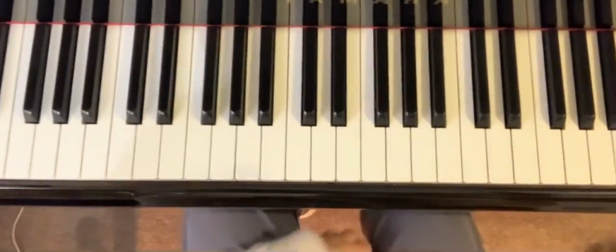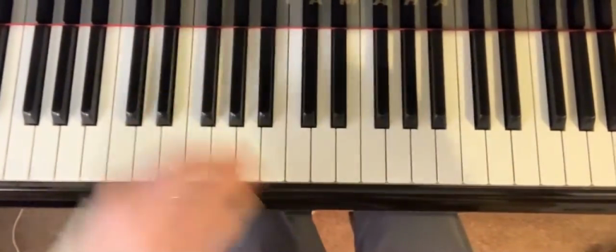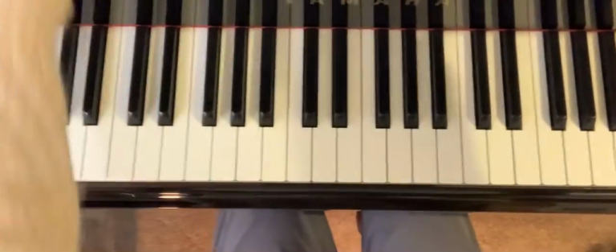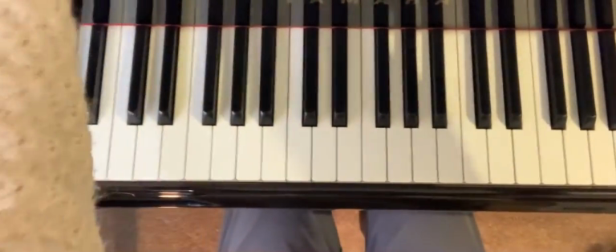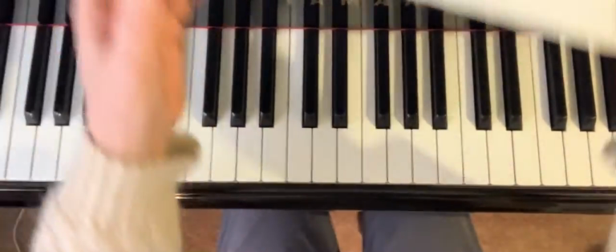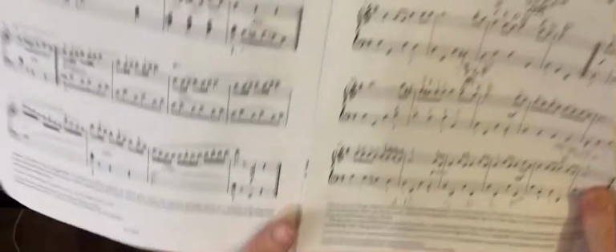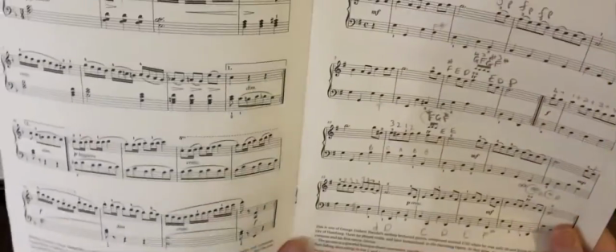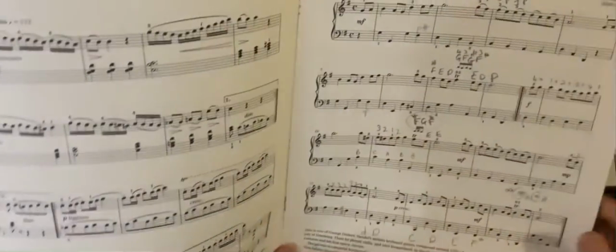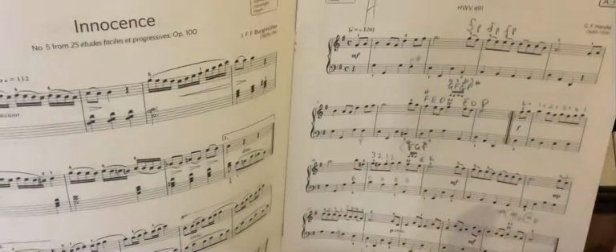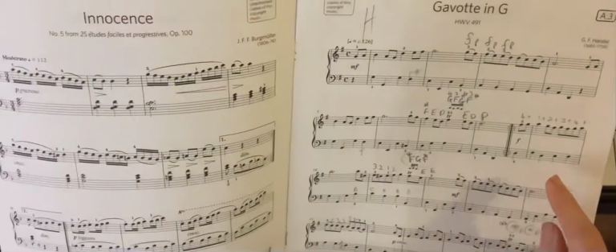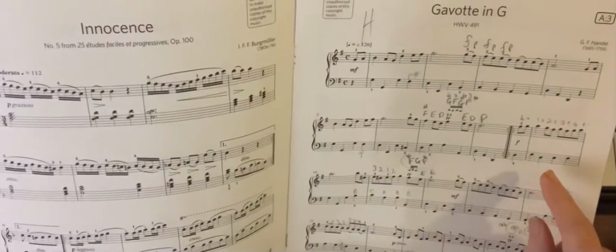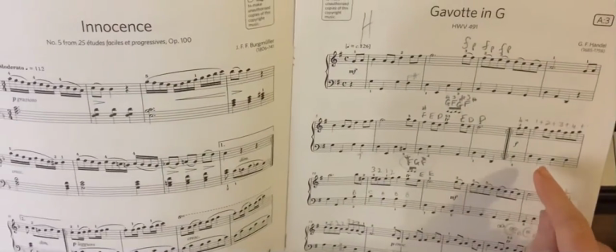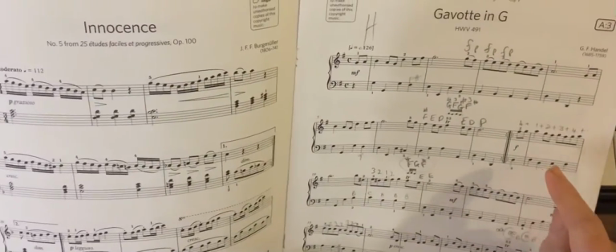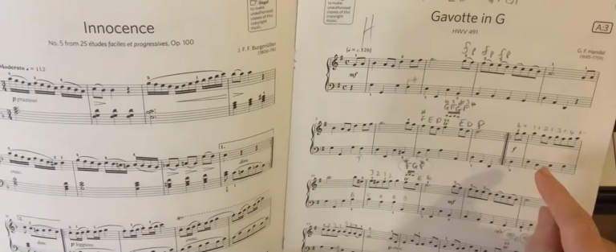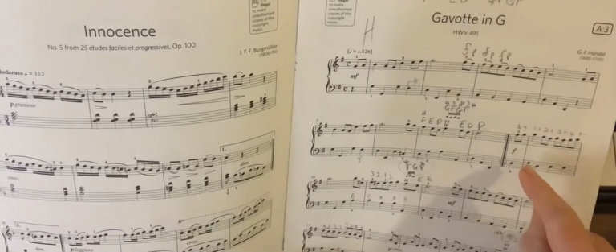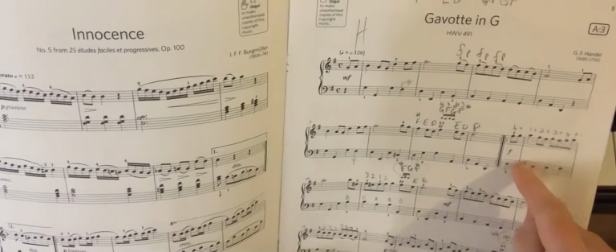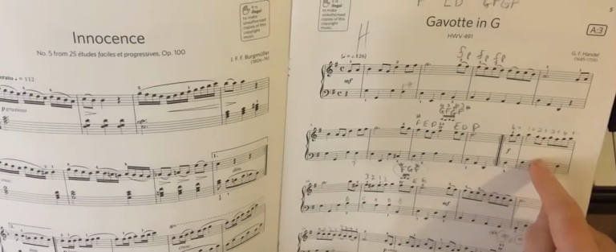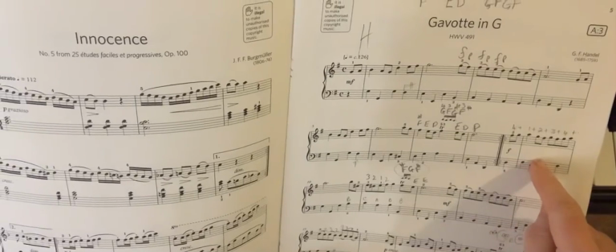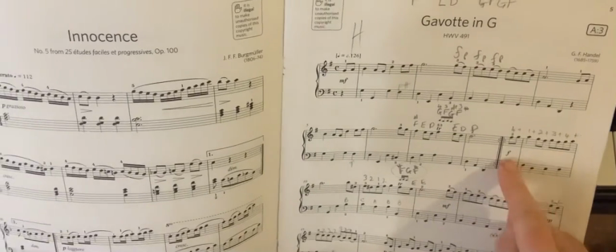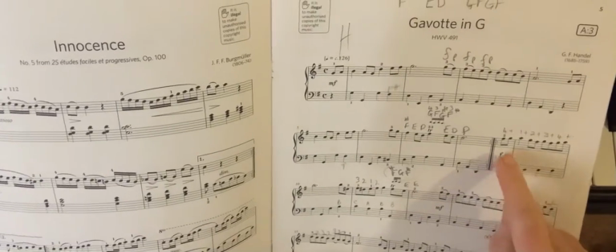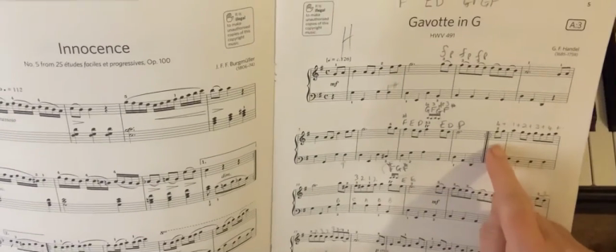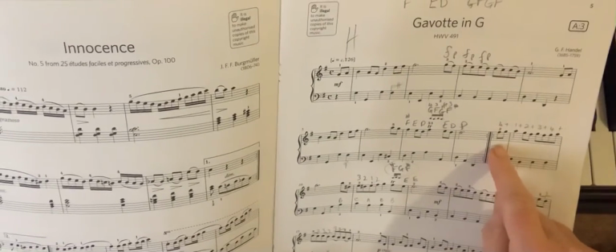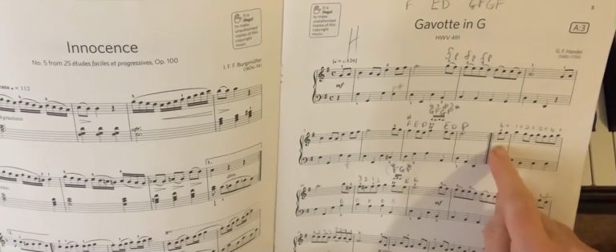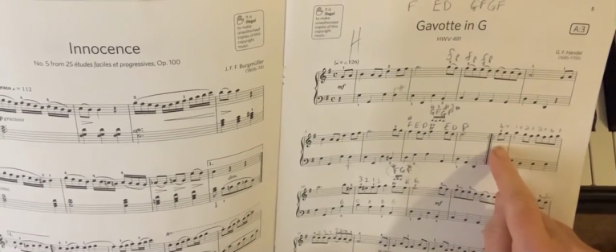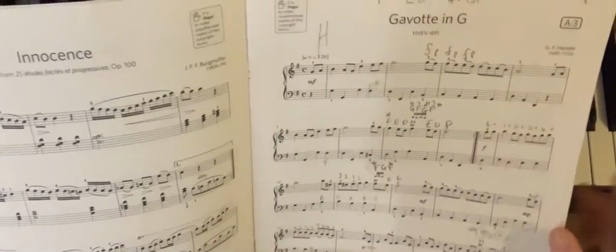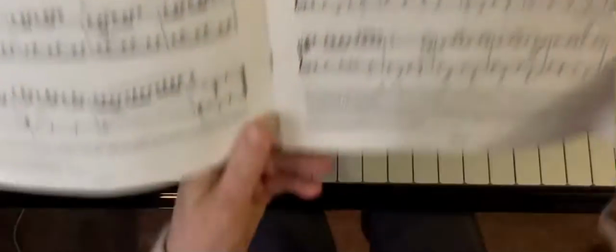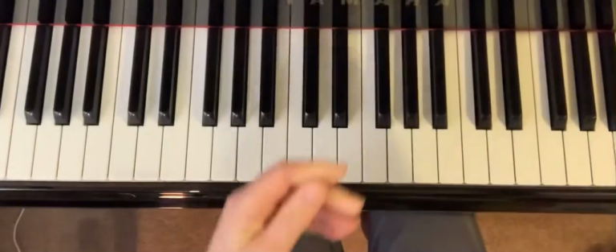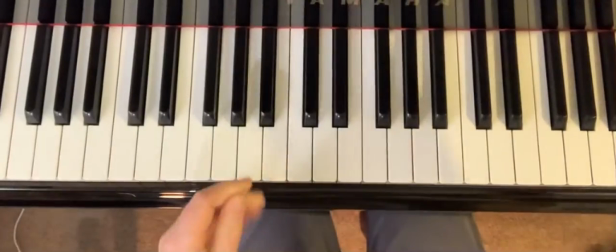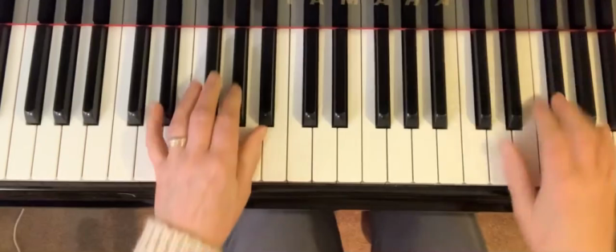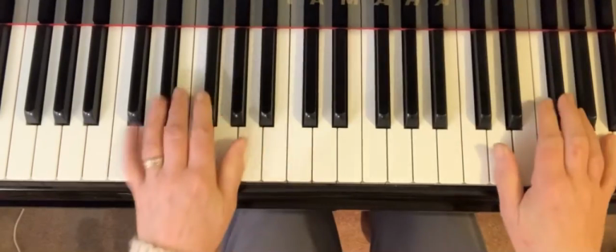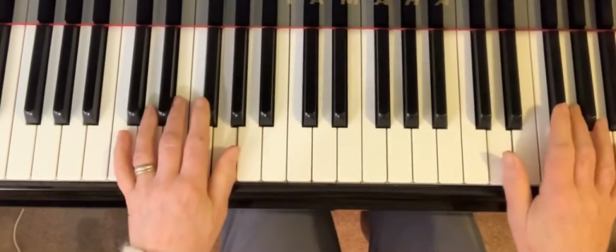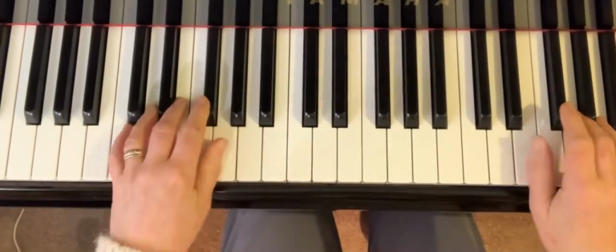This is Gavotte in G, the second tutorial. We're going to go from bar nine and the lead-in notes just beforehand. I'll just play it through first.